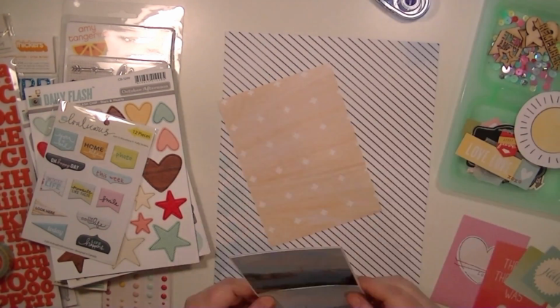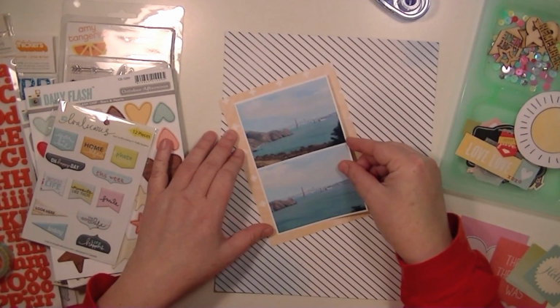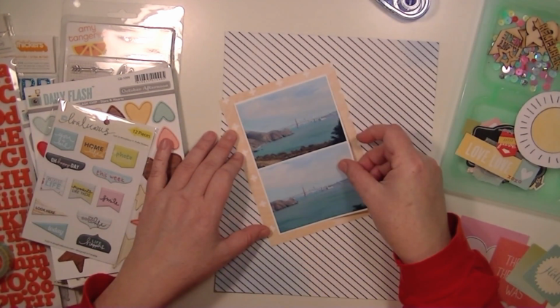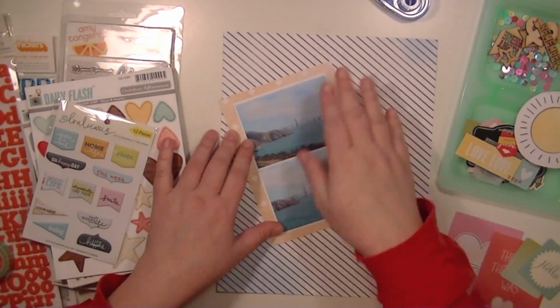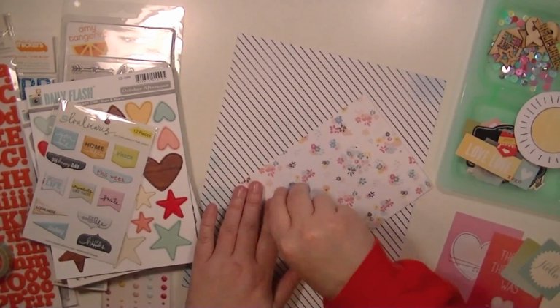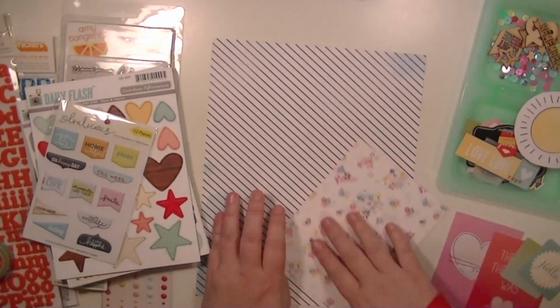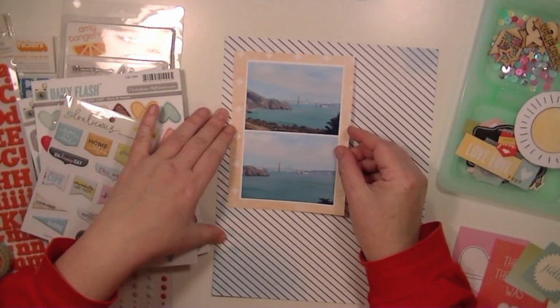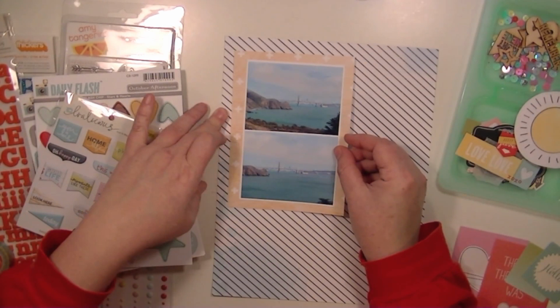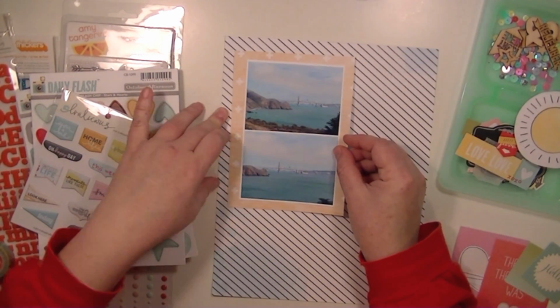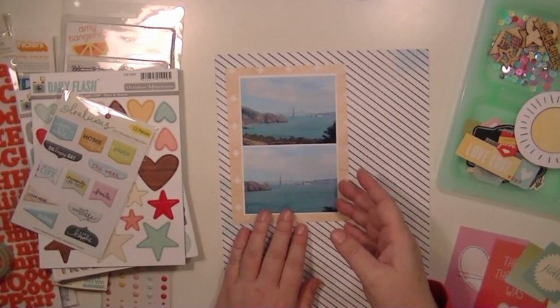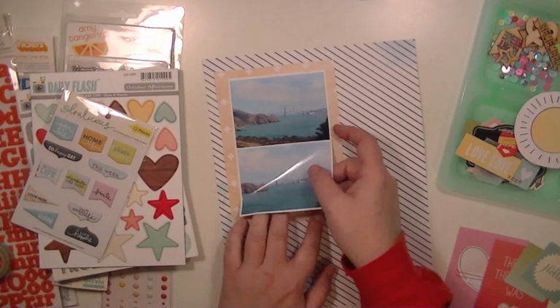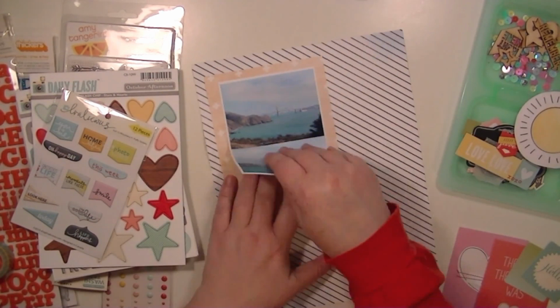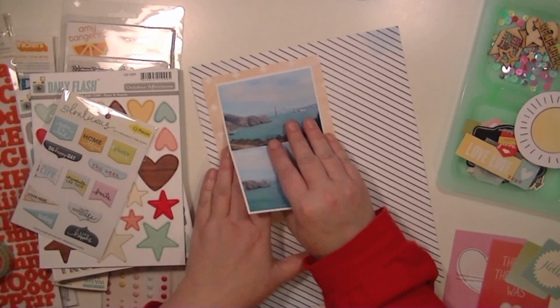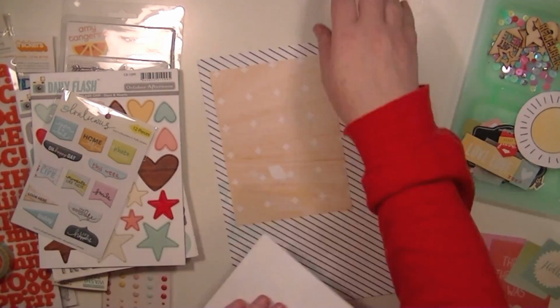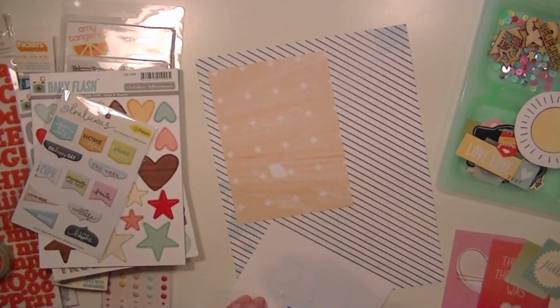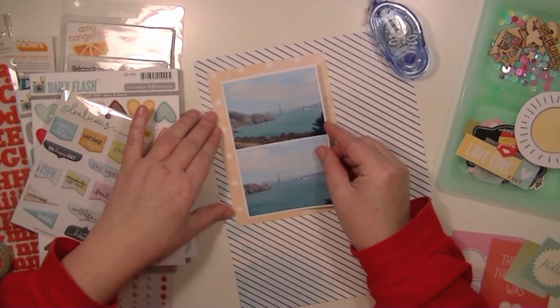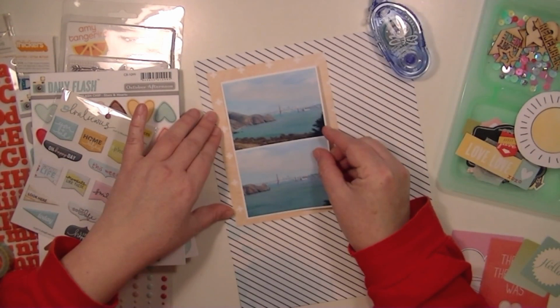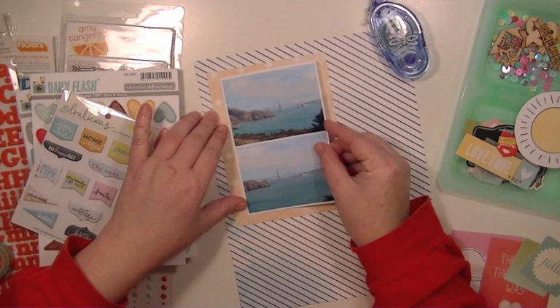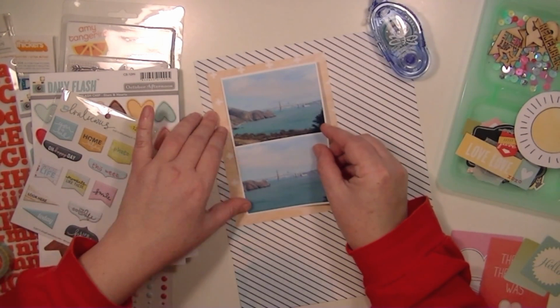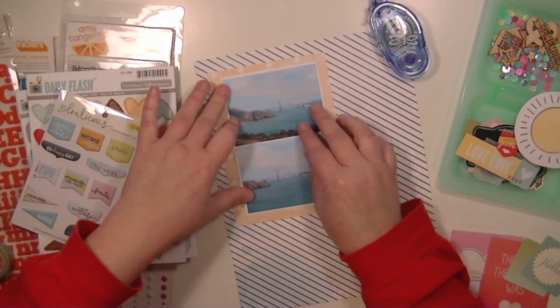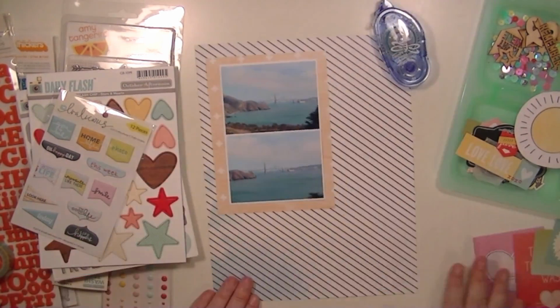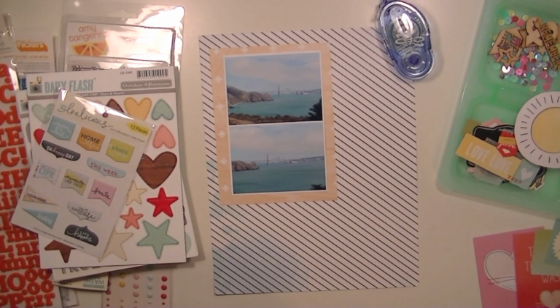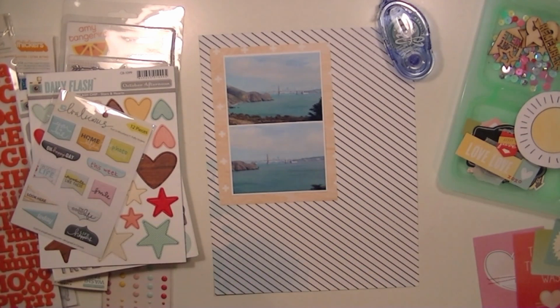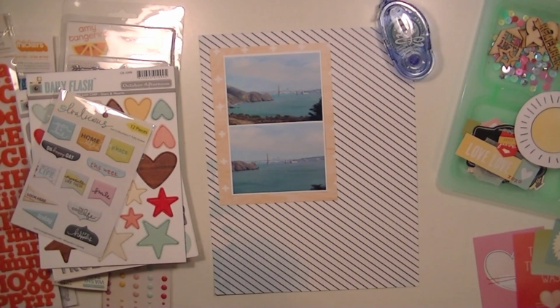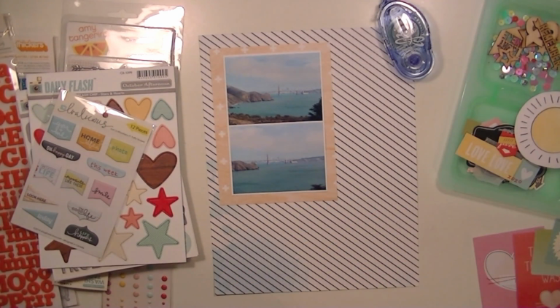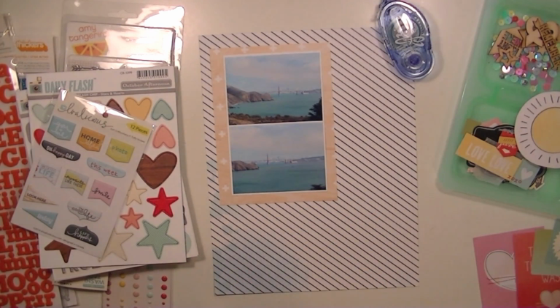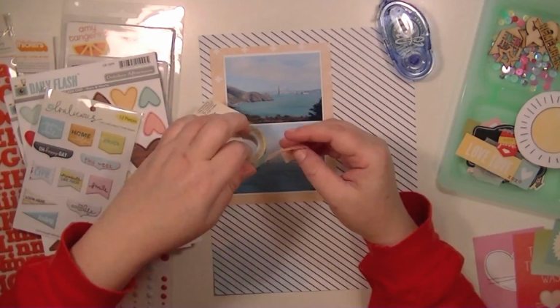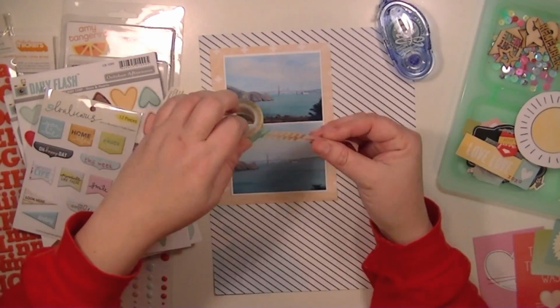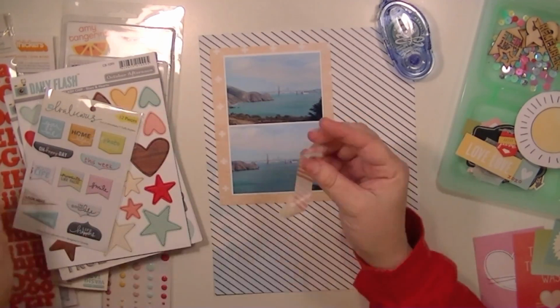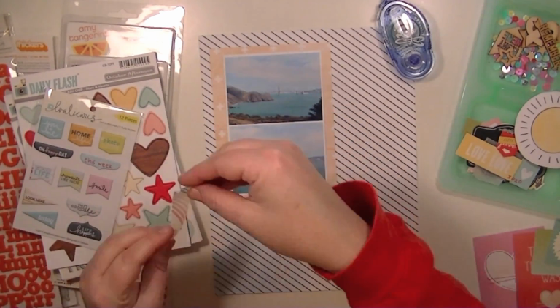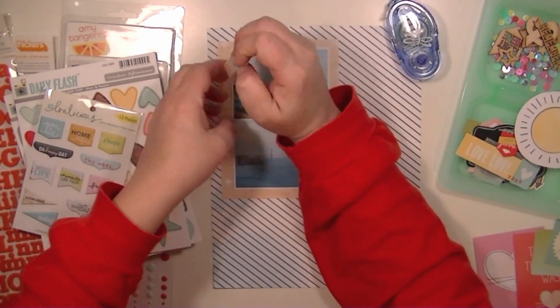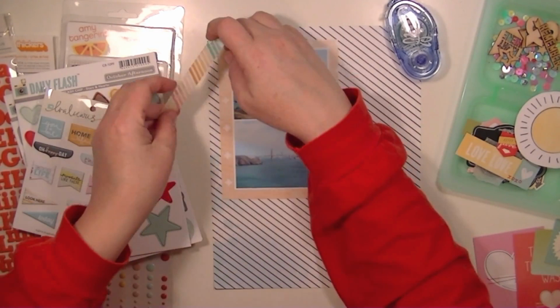I'm going to commit to putting my pictures down because I know that I want them in that upper left hand corner. And I want to put one of the journaling cards kind of offset to the bottom right hand corner.